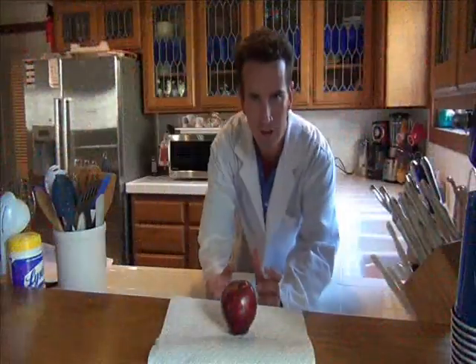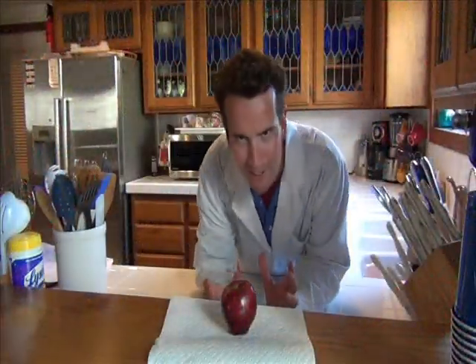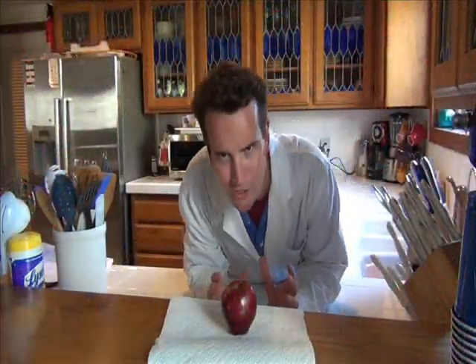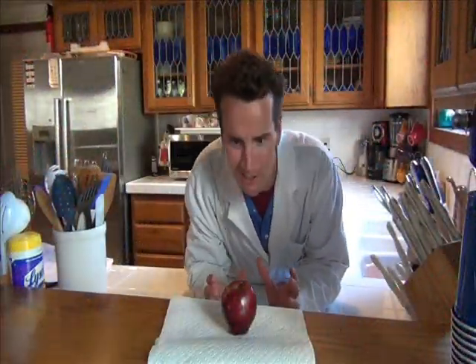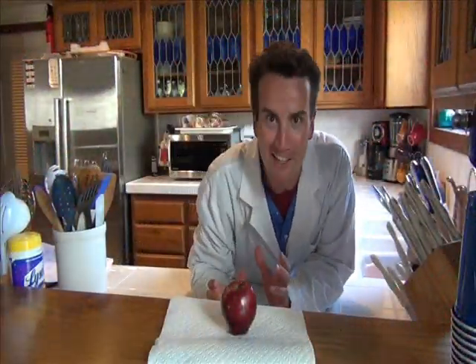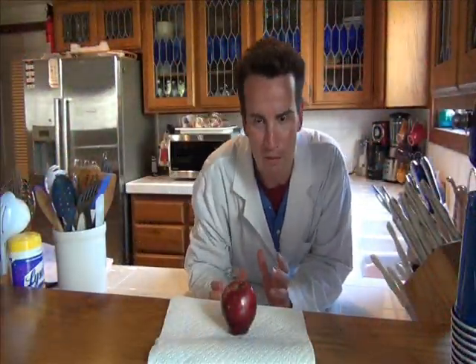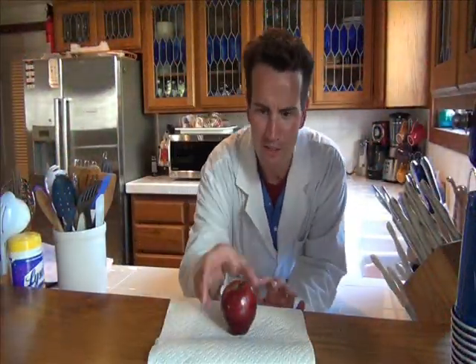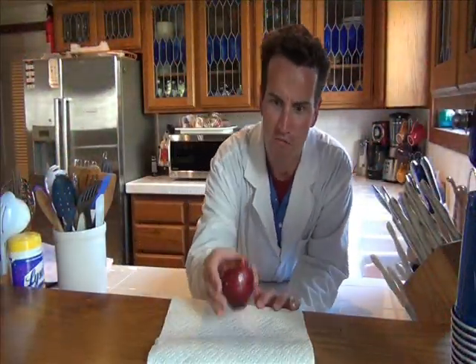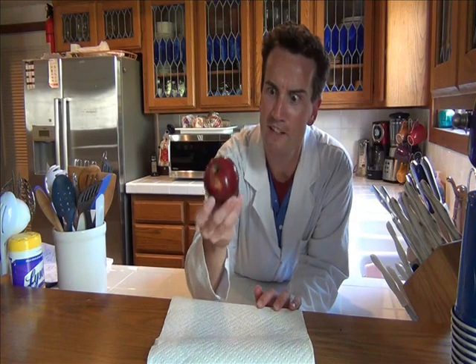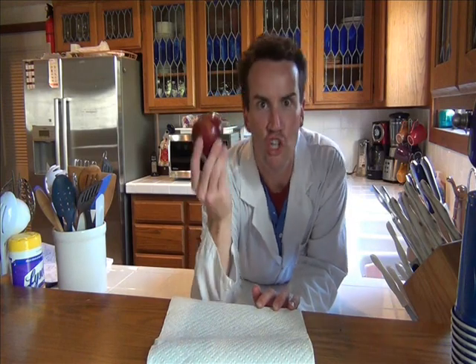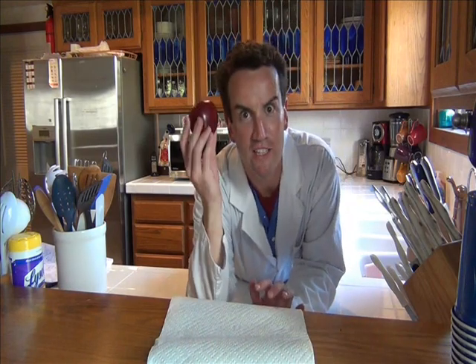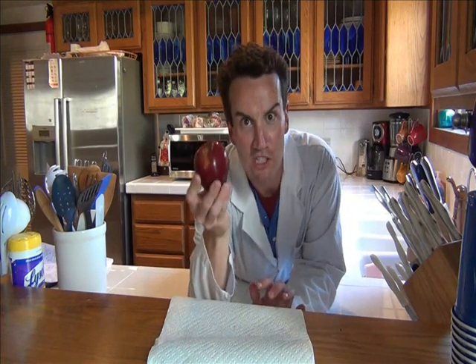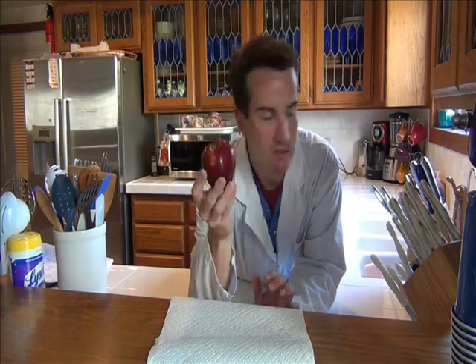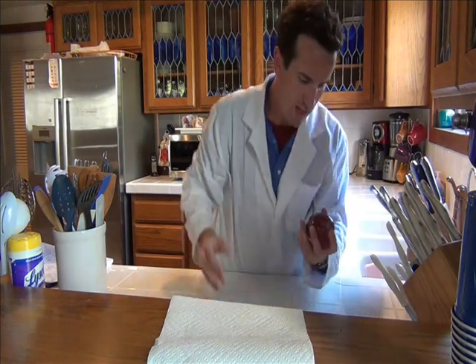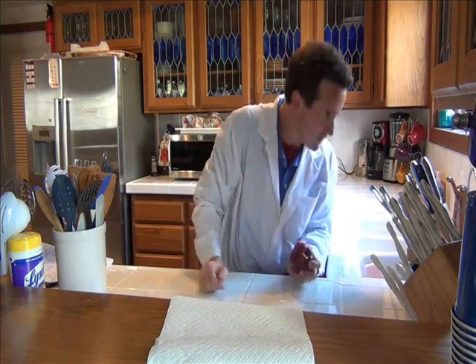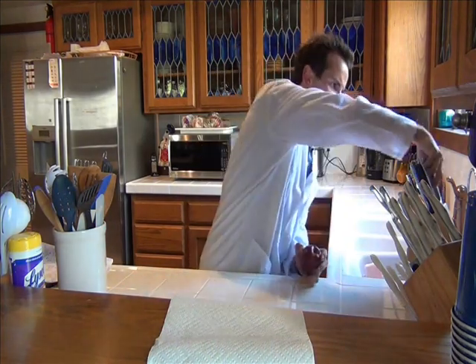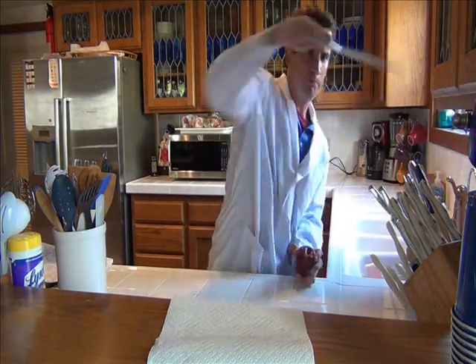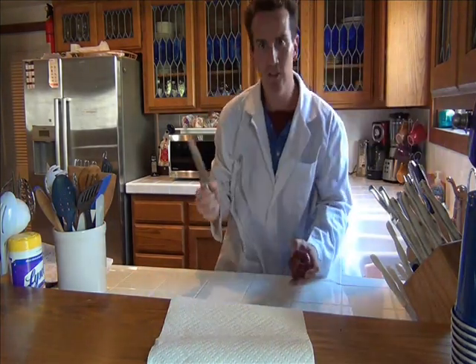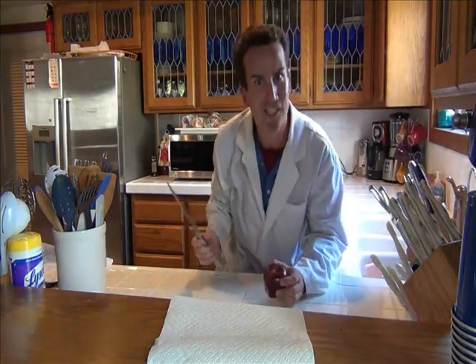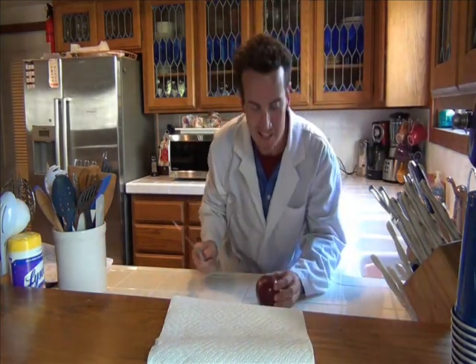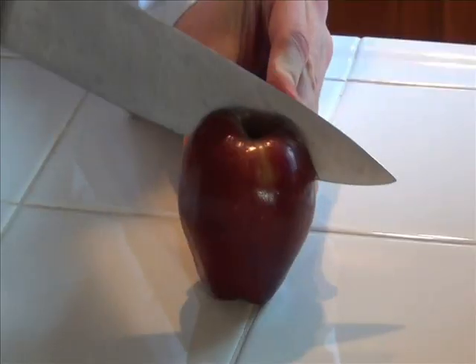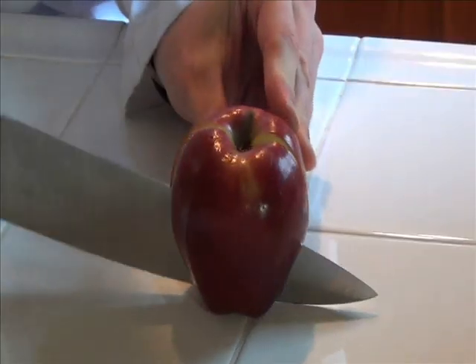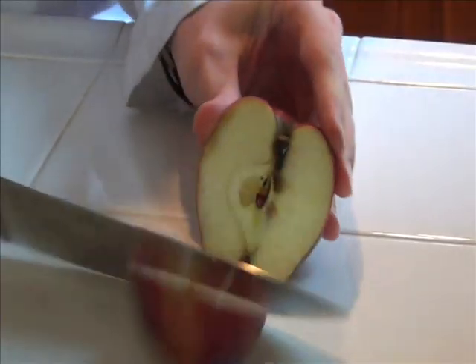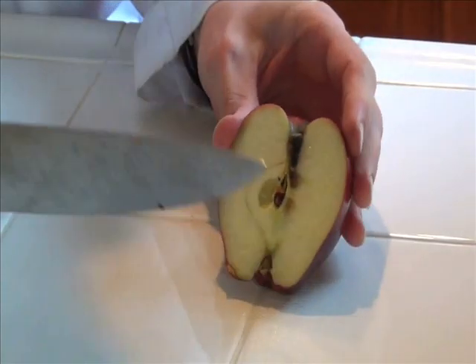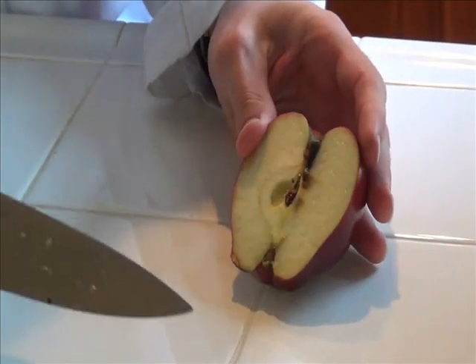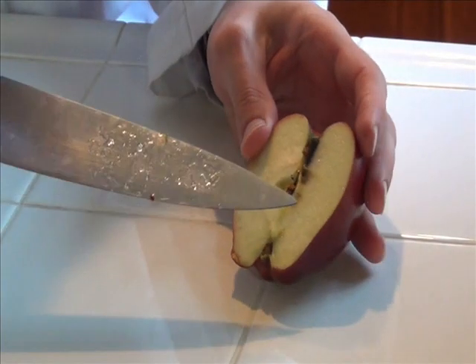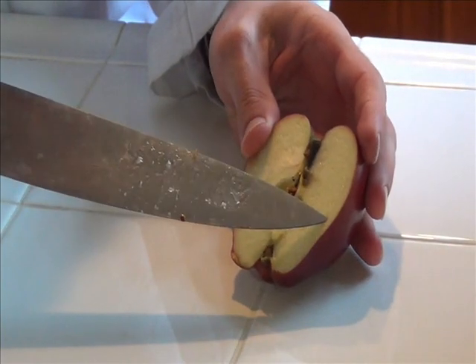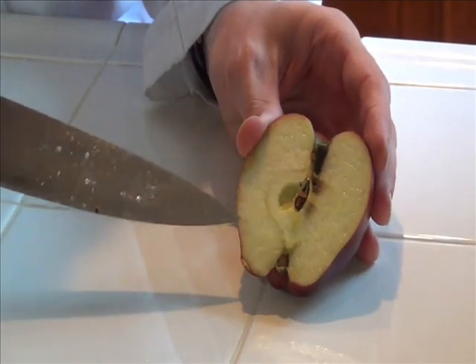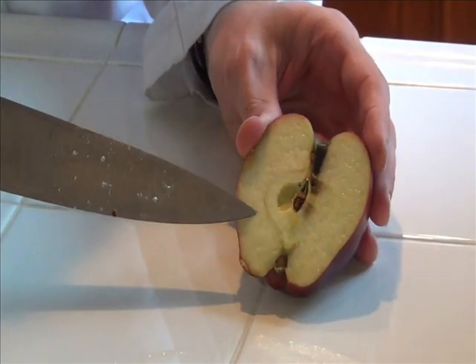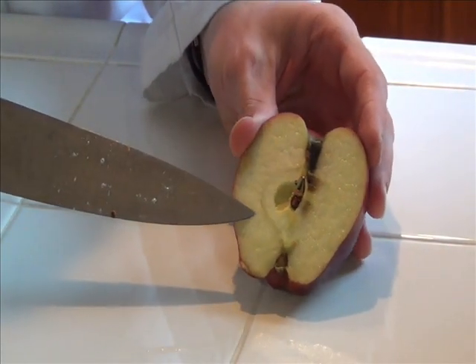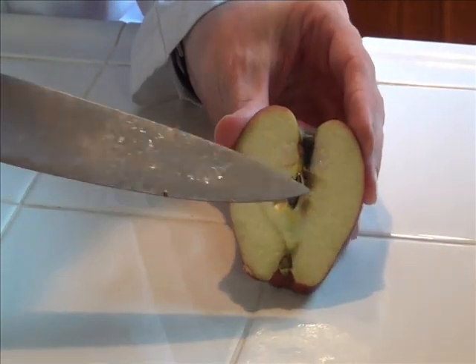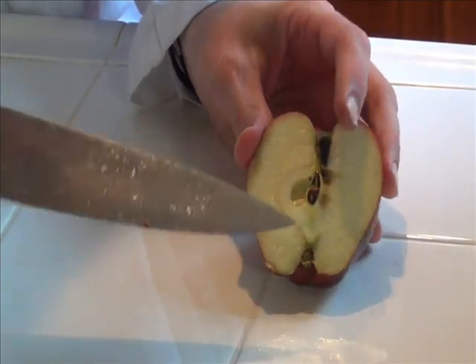A star like our sun is a lot like an apple. This is a red, giant, delicious apple. If we were to cut open this apple and look inside, we would see that it is mostly made of hydrogen and helium. That's the pulp.